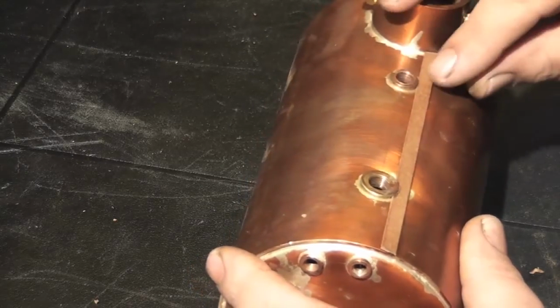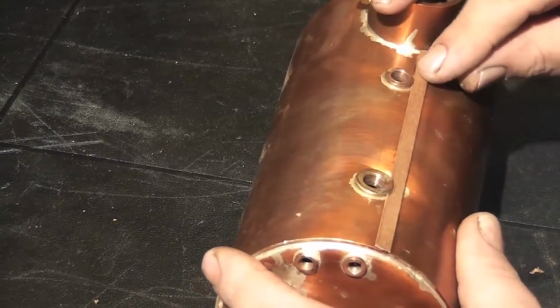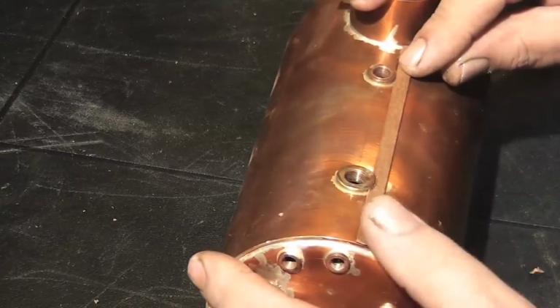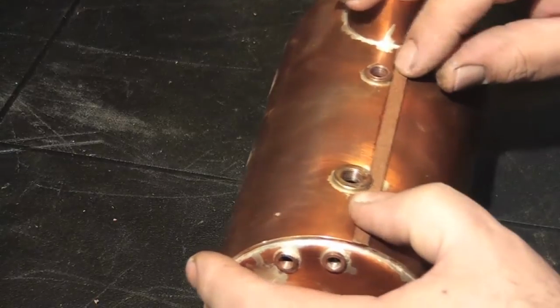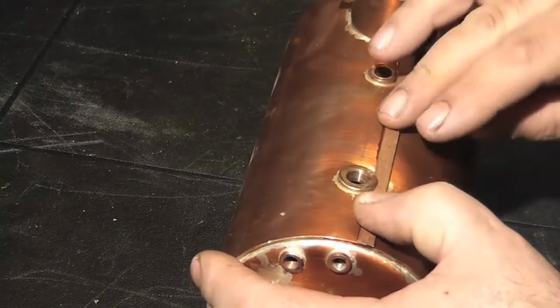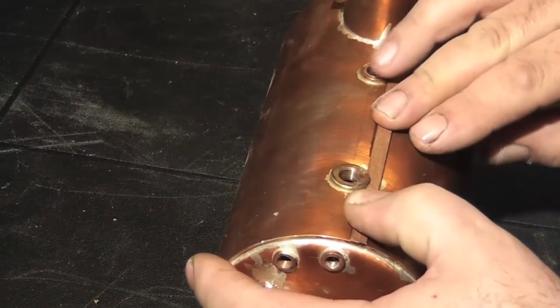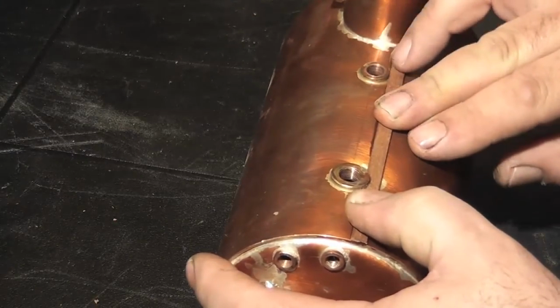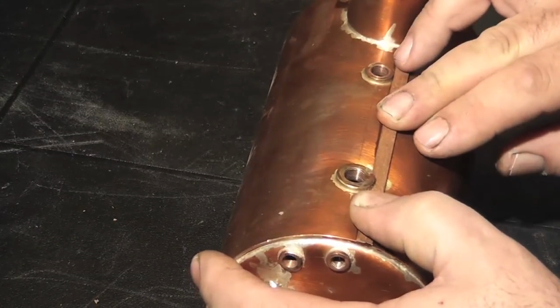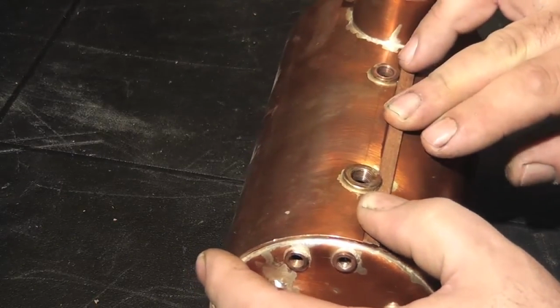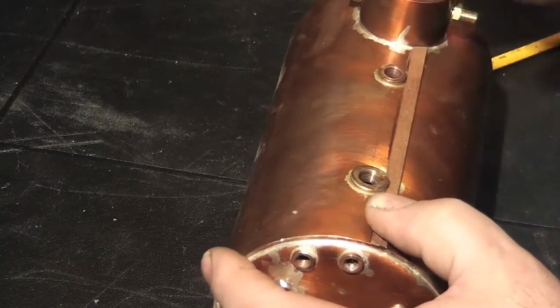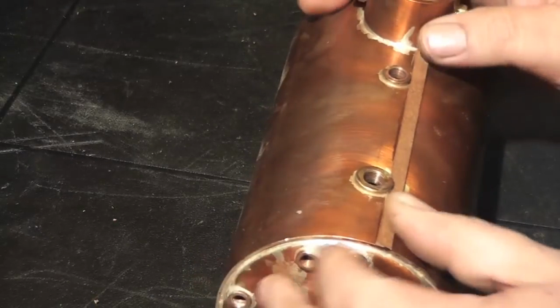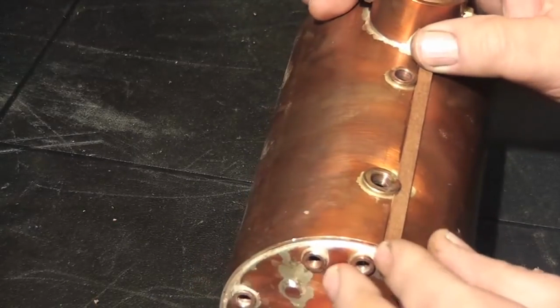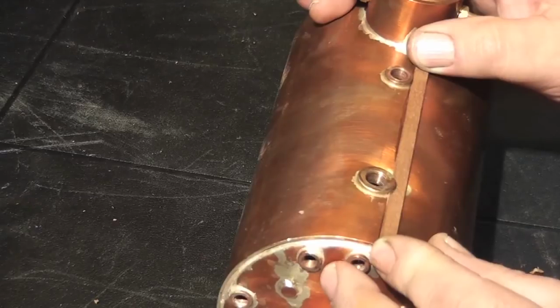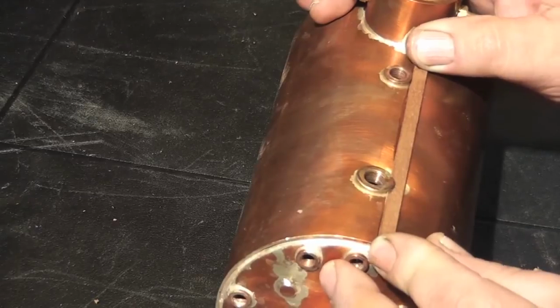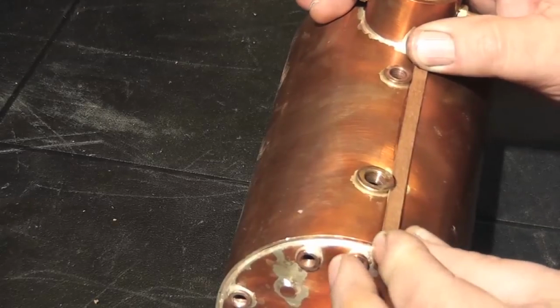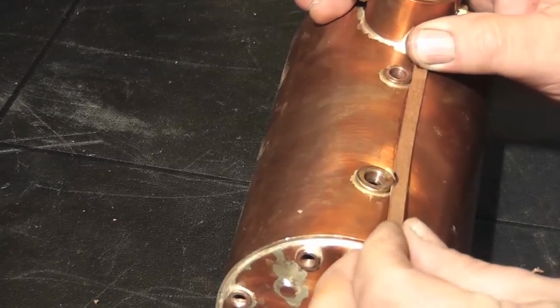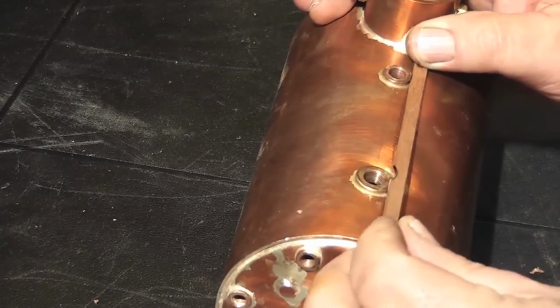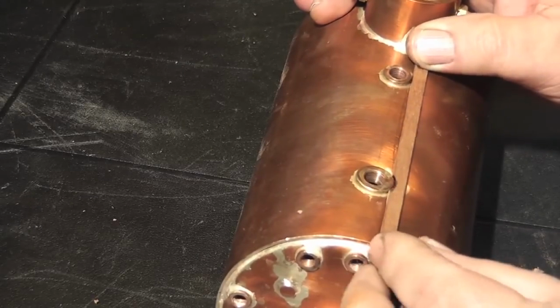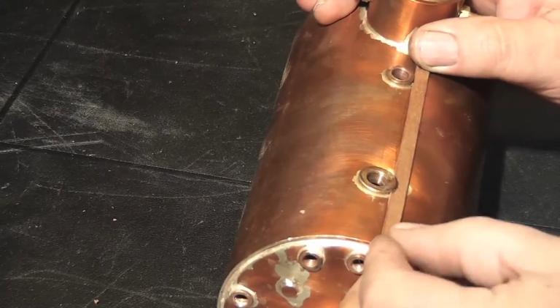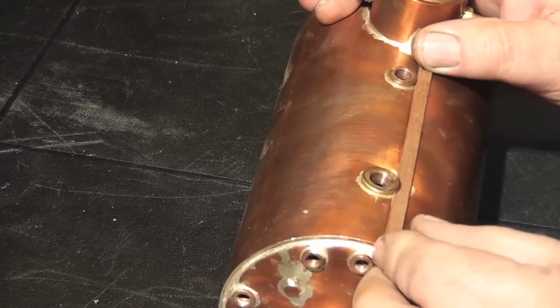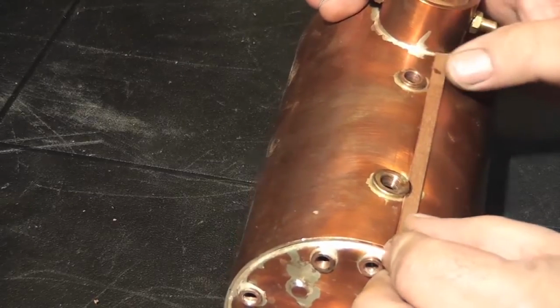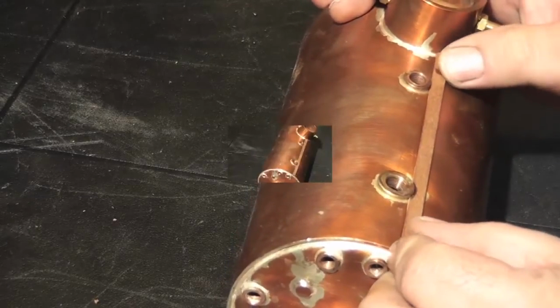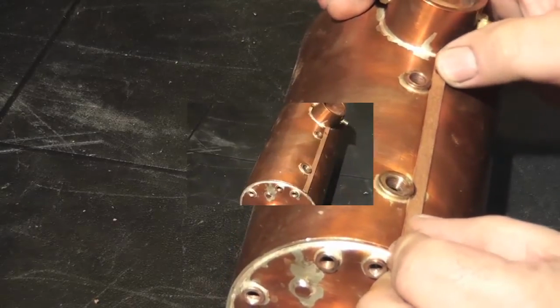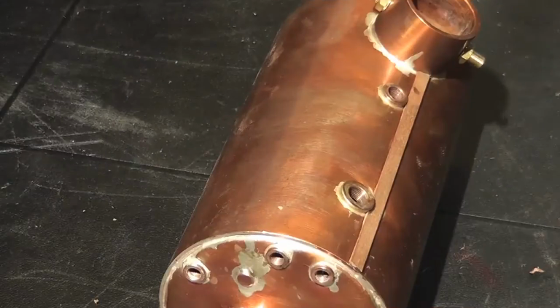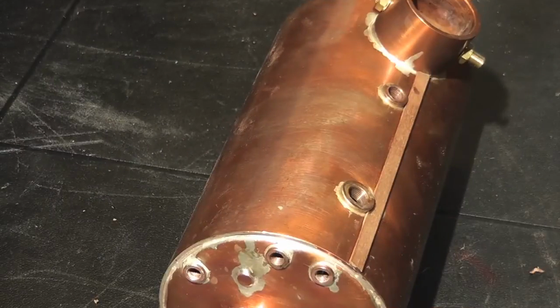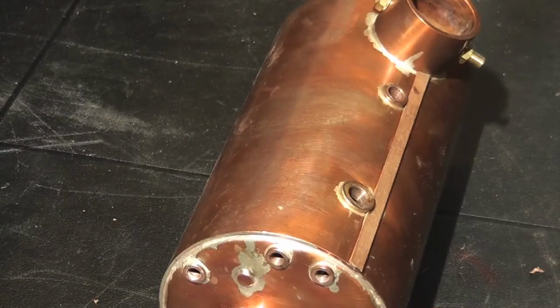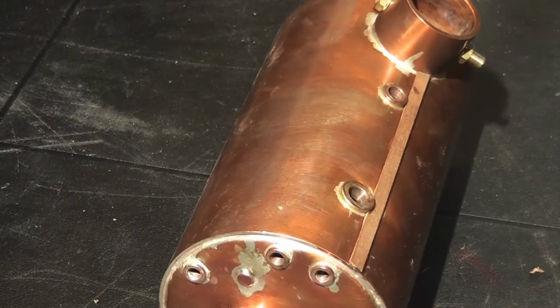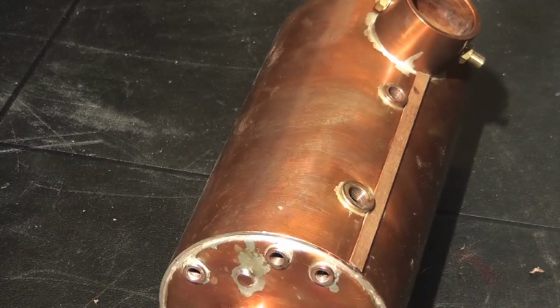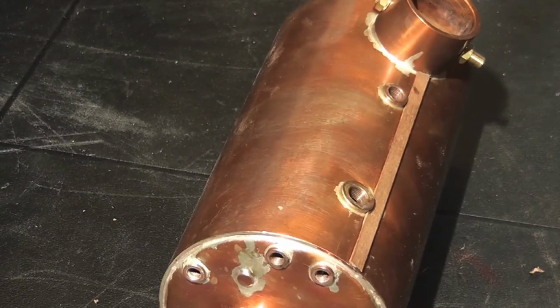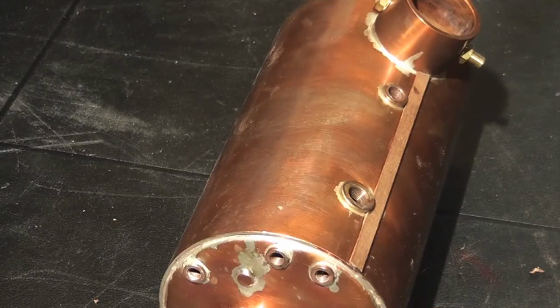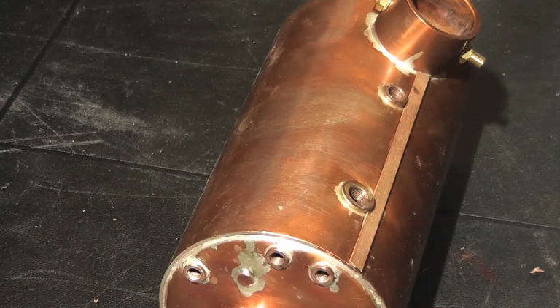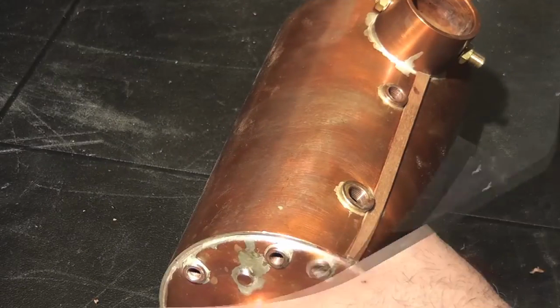Should you need to remove the mahogany at any time, such as for a pressure test, the mahogany will come off in sections and can be refitted at a later date. Once the first strip of mahogany is fitted to the boiler, leave it for a while for the cyano to harden.